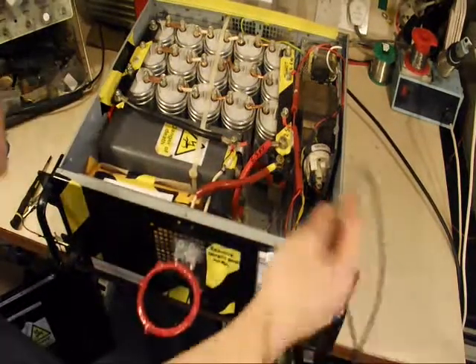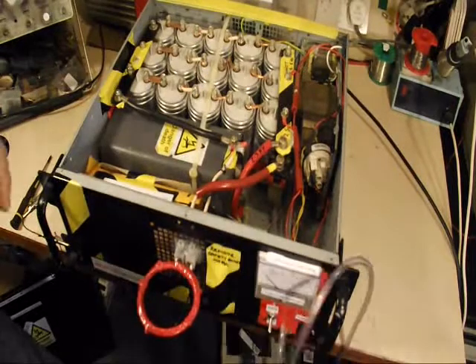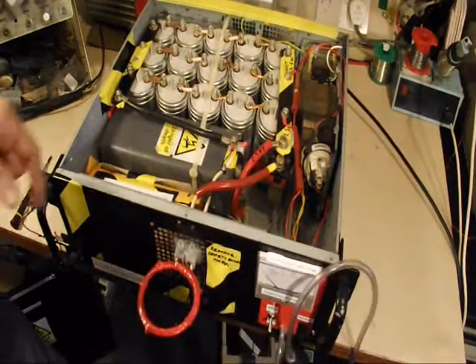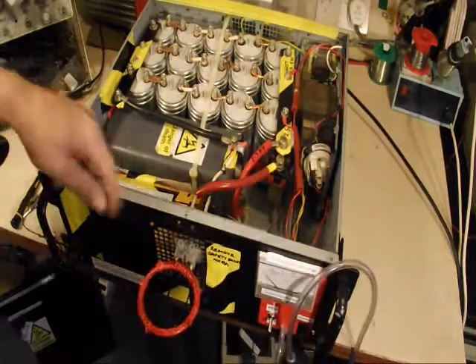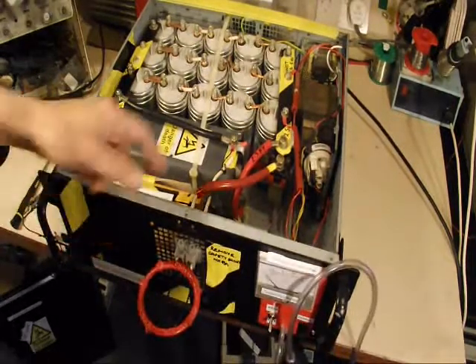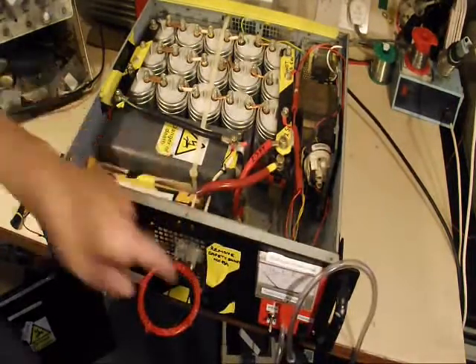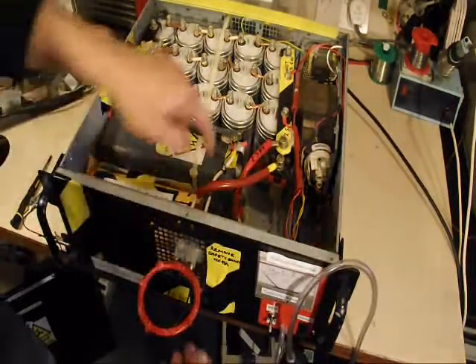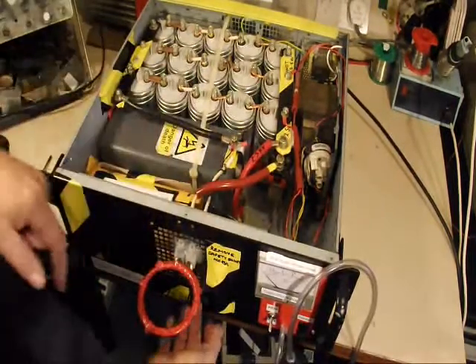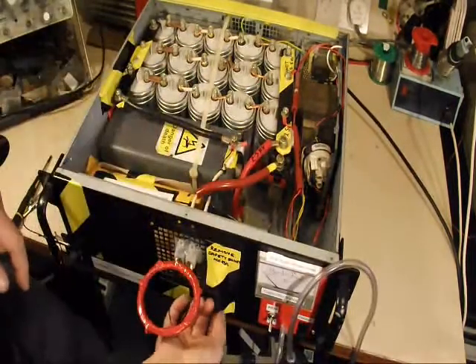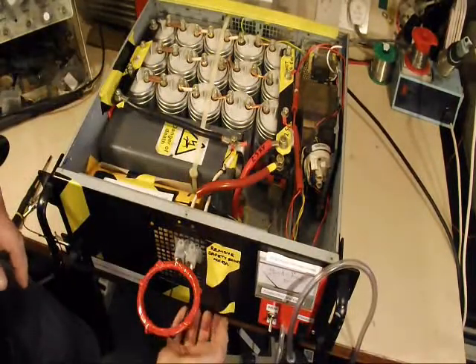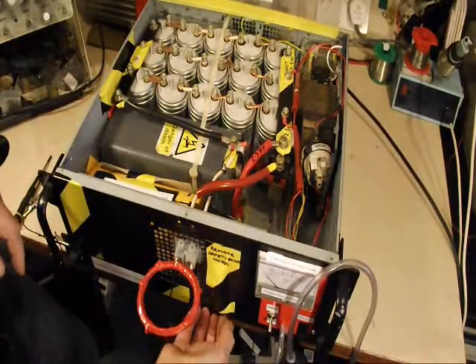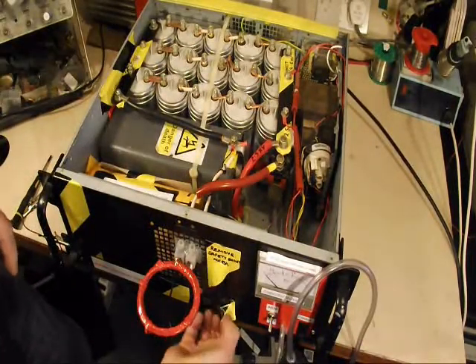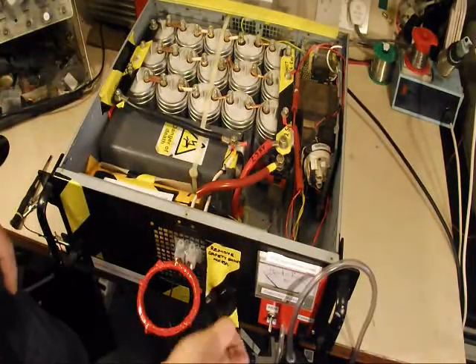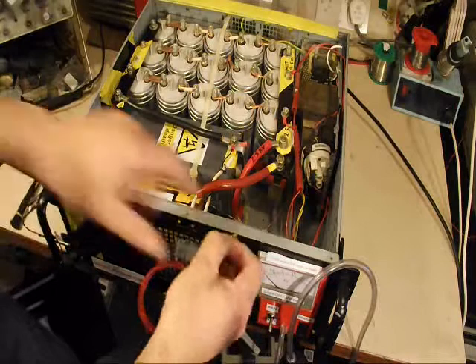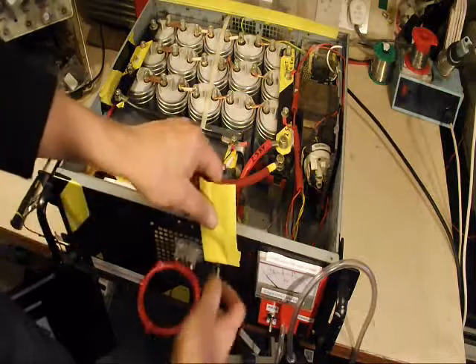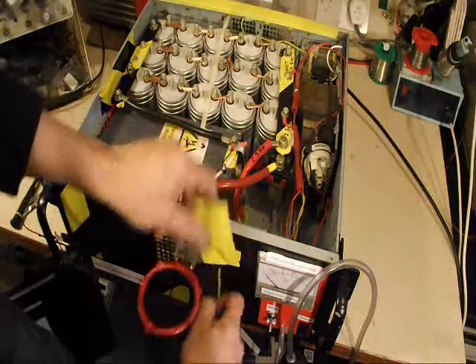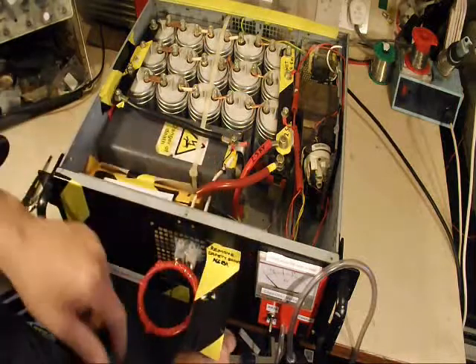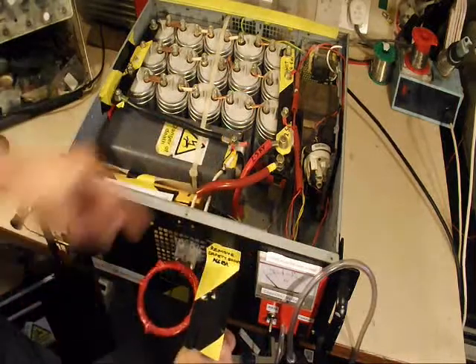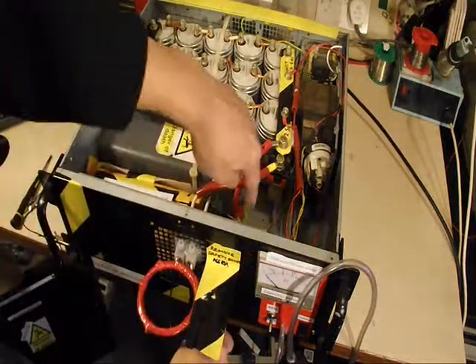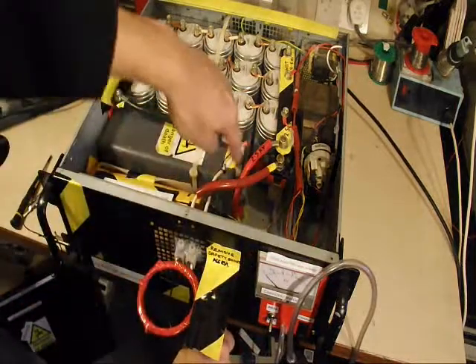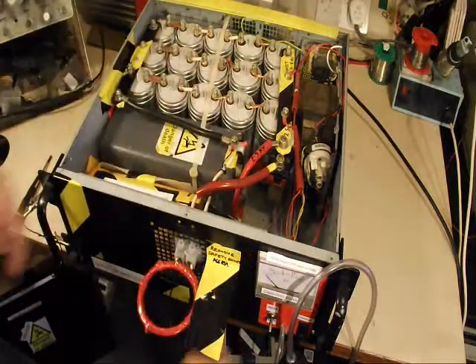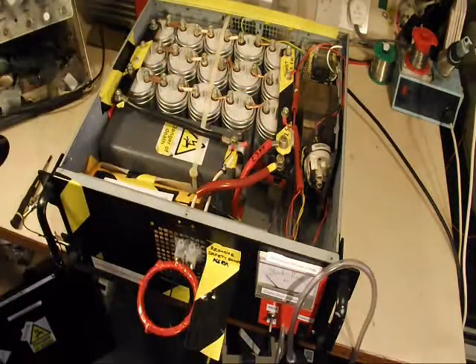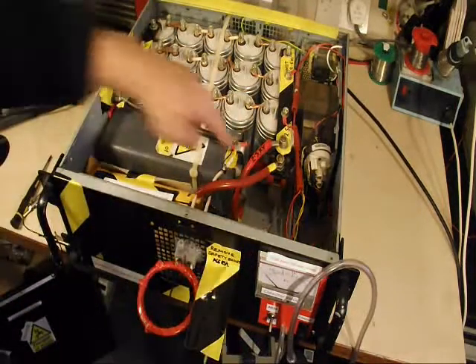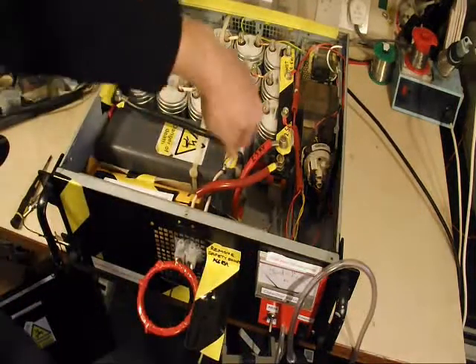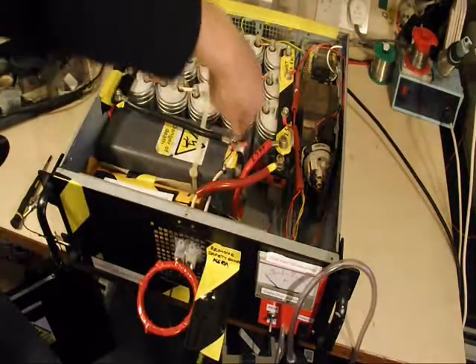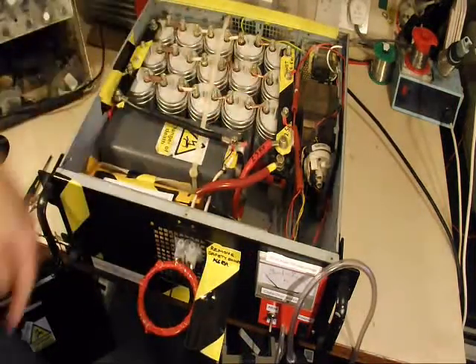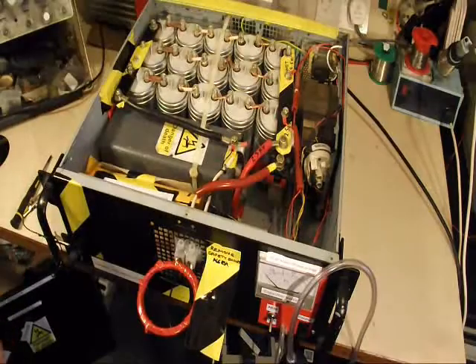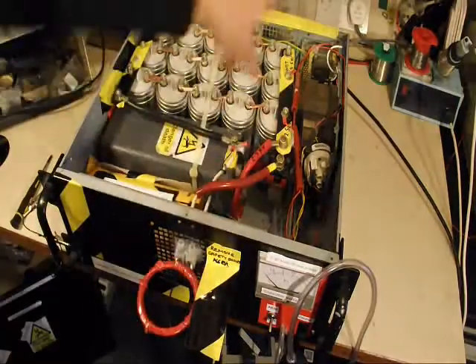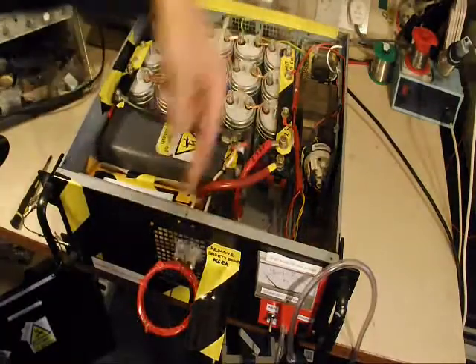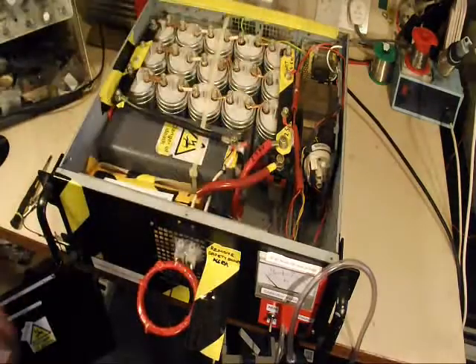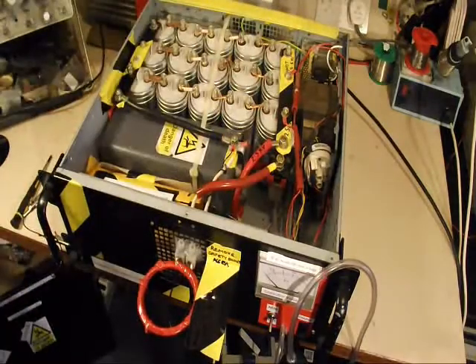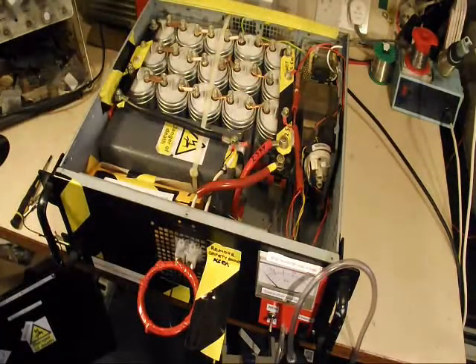And just in case things go wrong, there is also a mechanical discharge, where a switch can be pulled across to discharge the capacitors internally, if the circuit failed in any way.